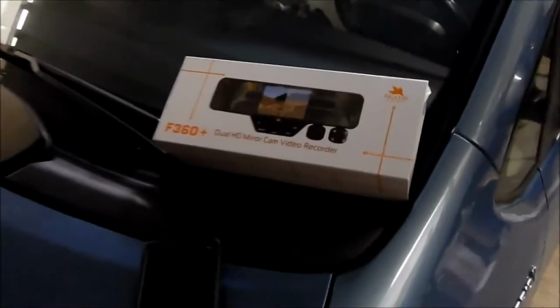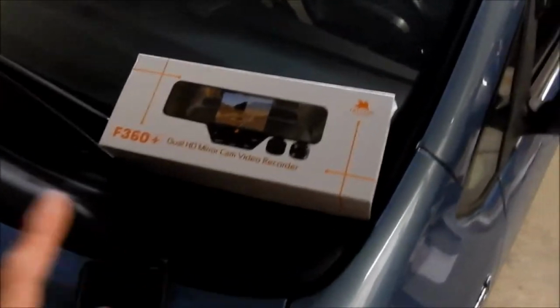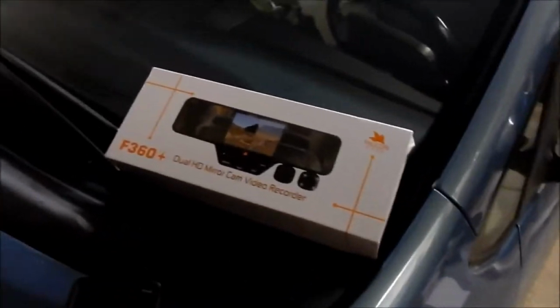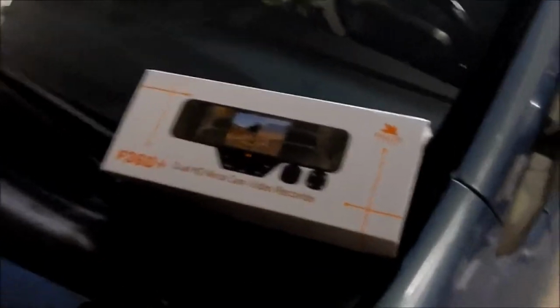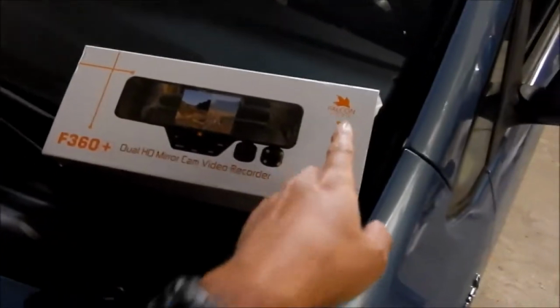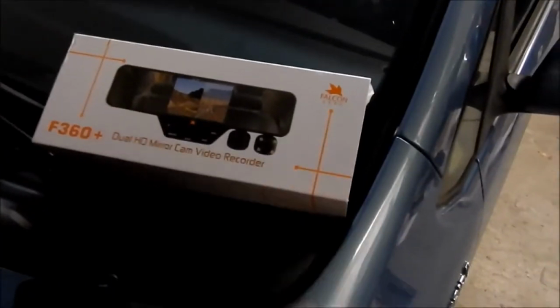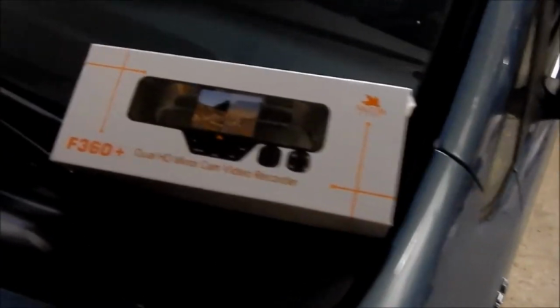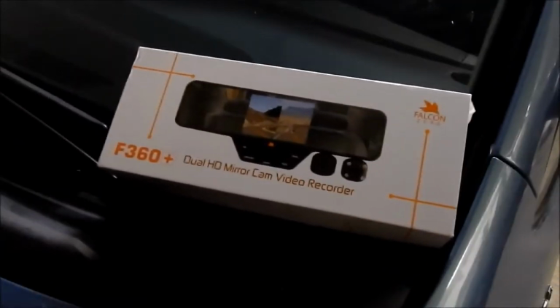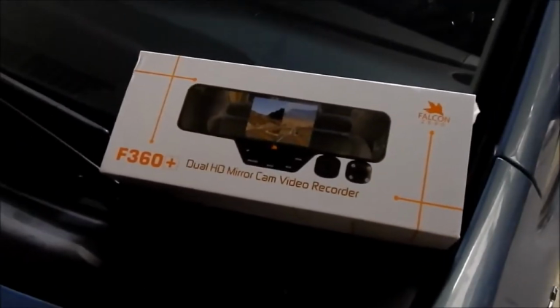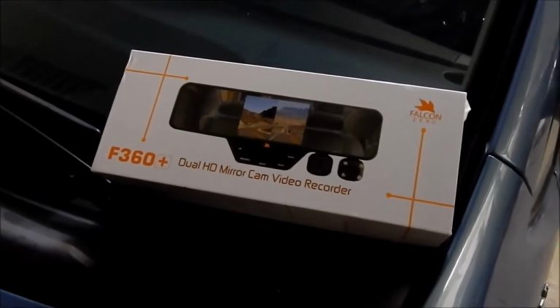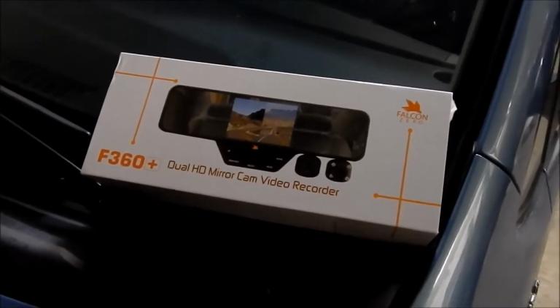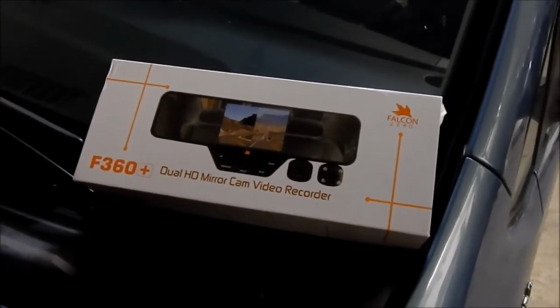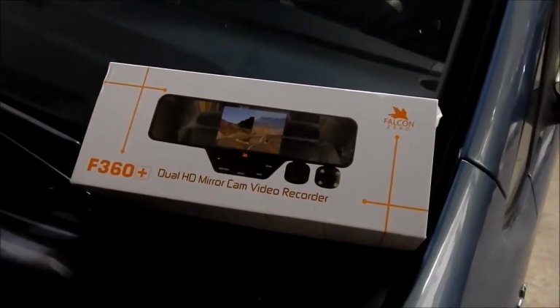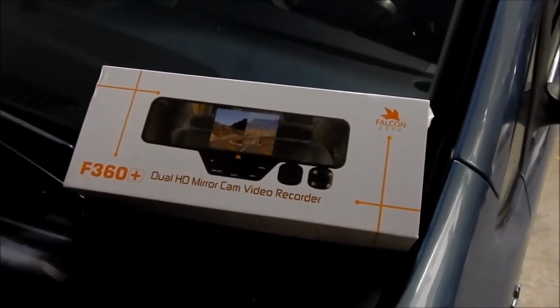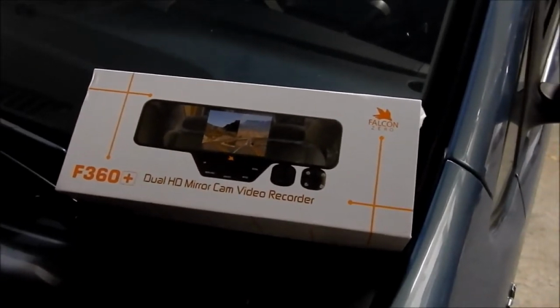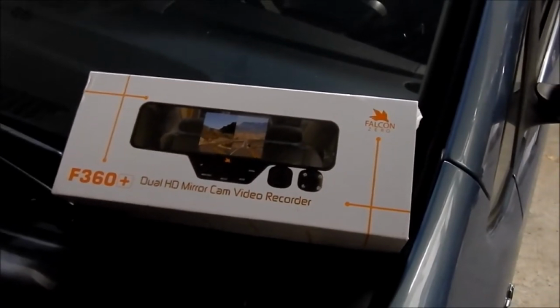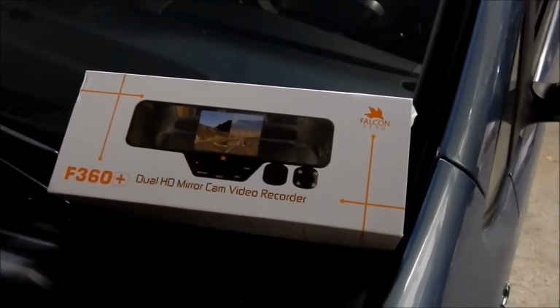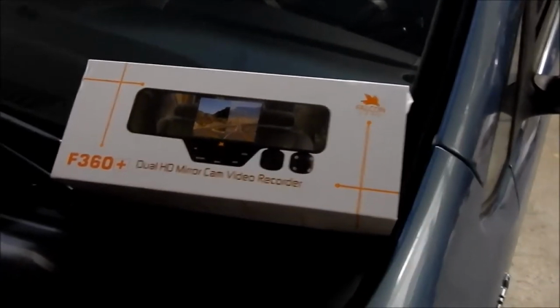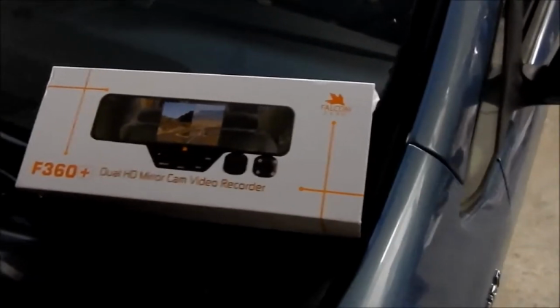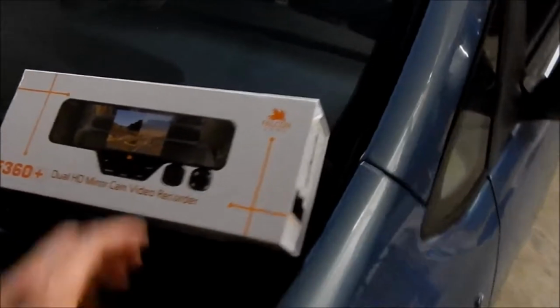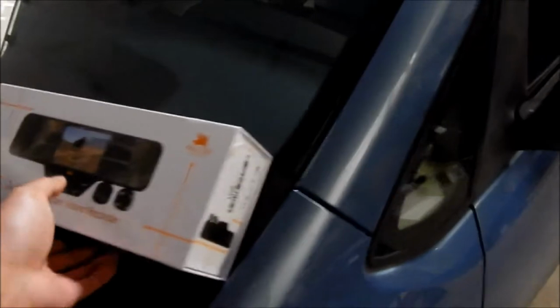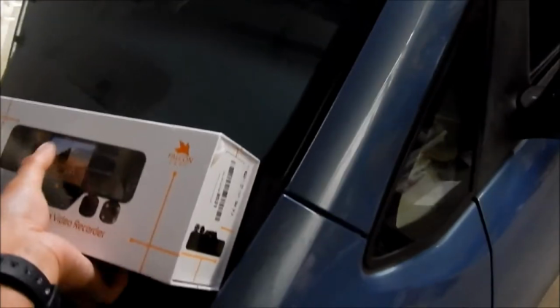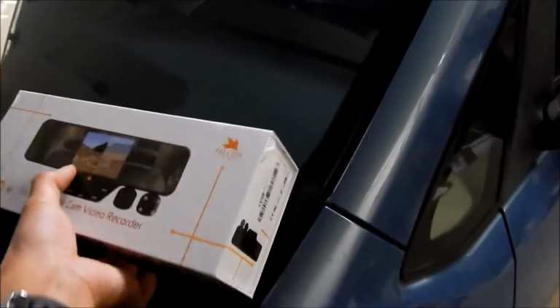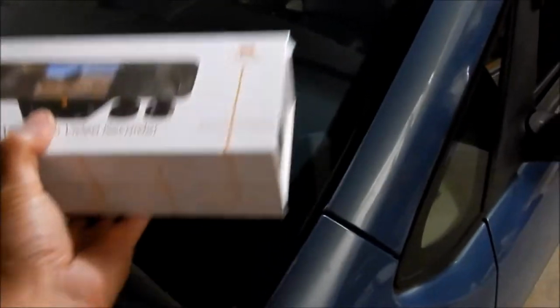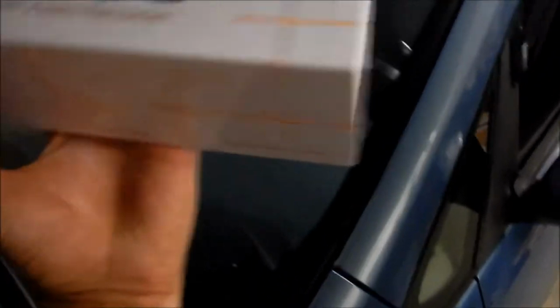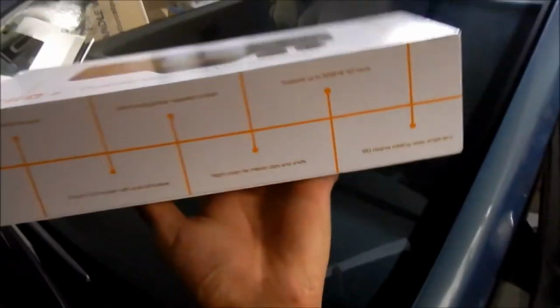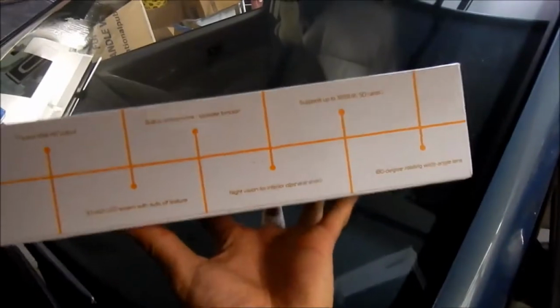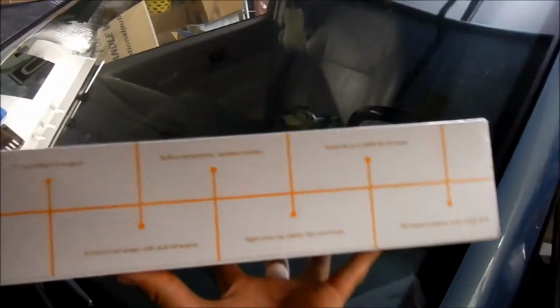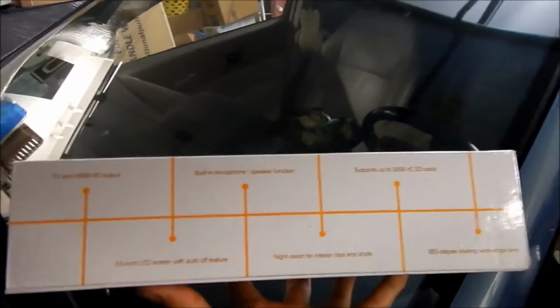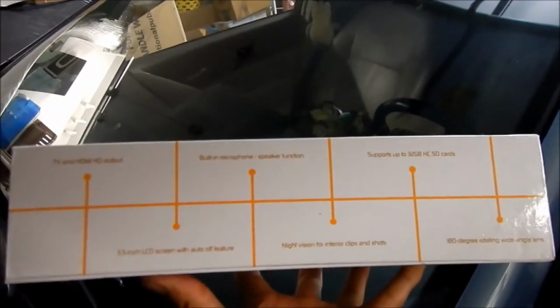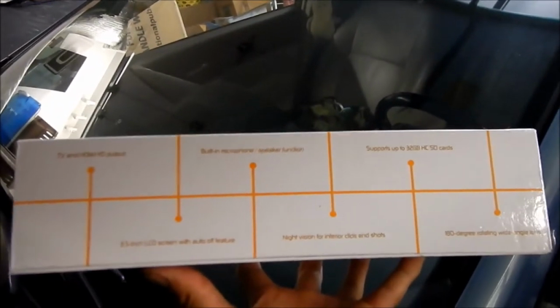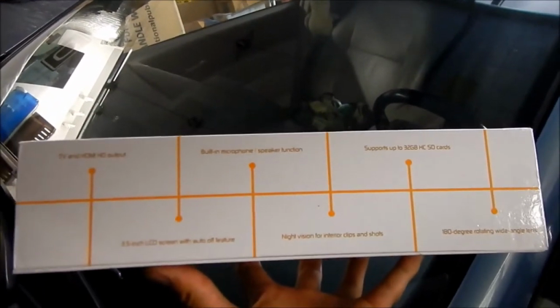I got this on Amazon. This is the Falcon Zero F360 Plus dual HD mirror cam video recorder. Here's the box — let's take a quick look at it.